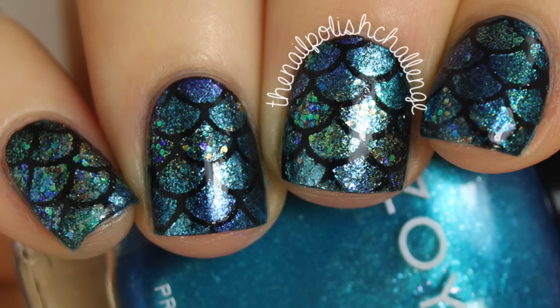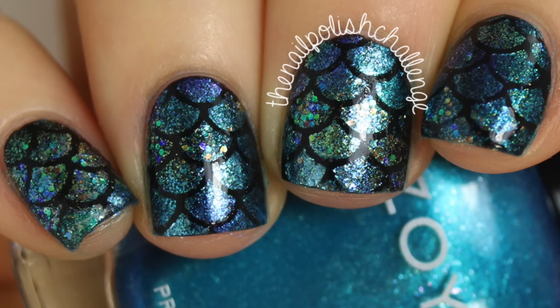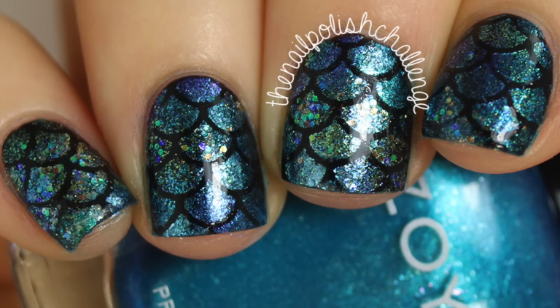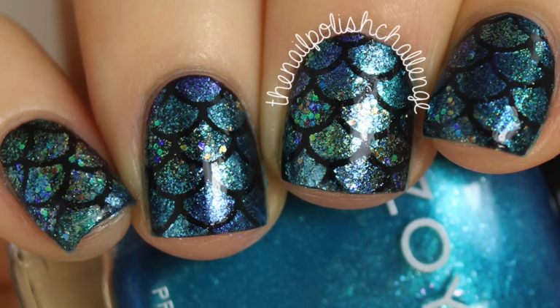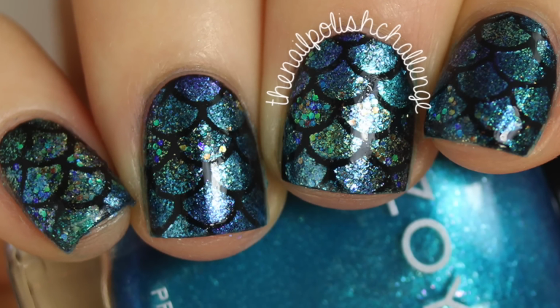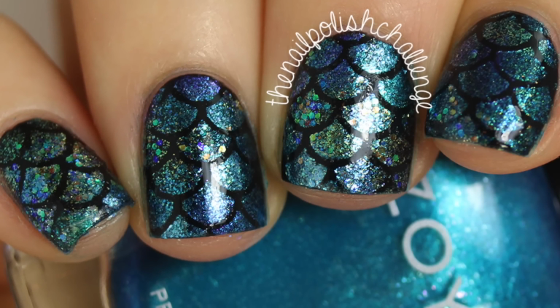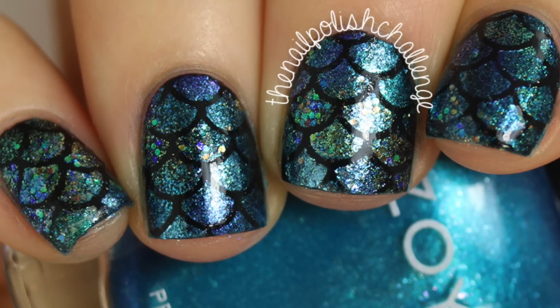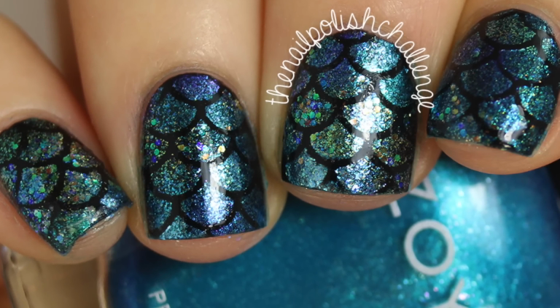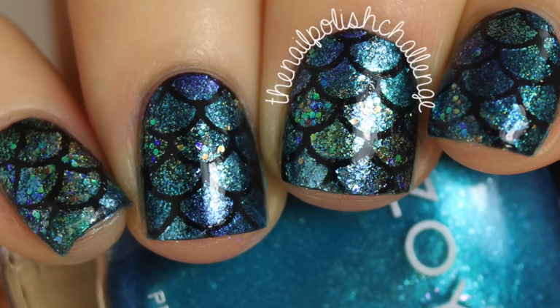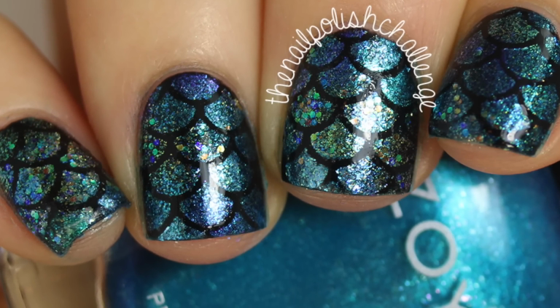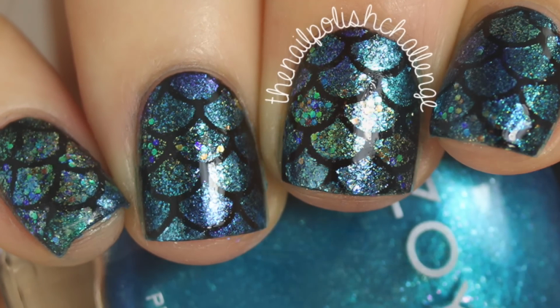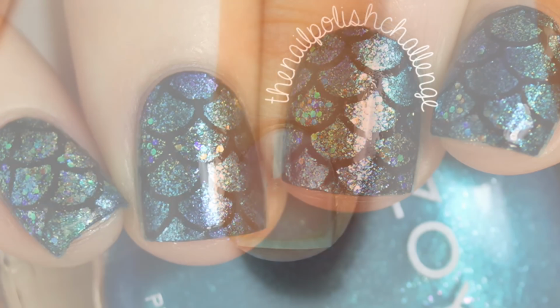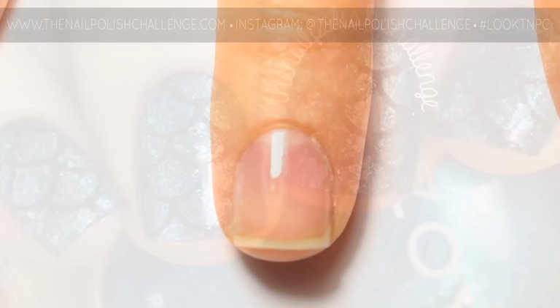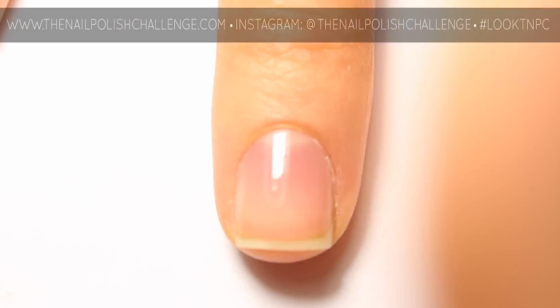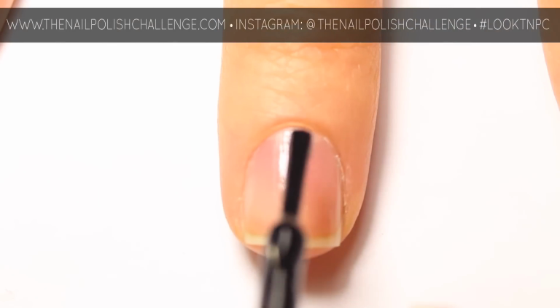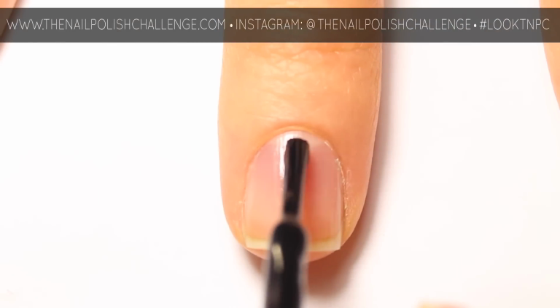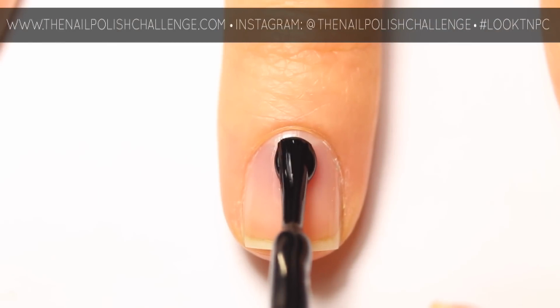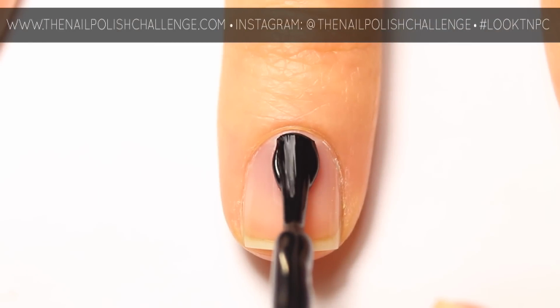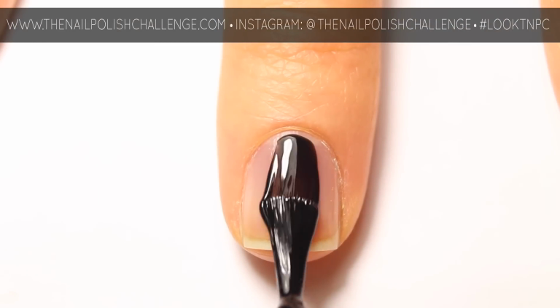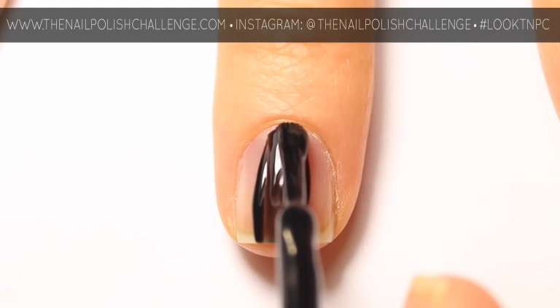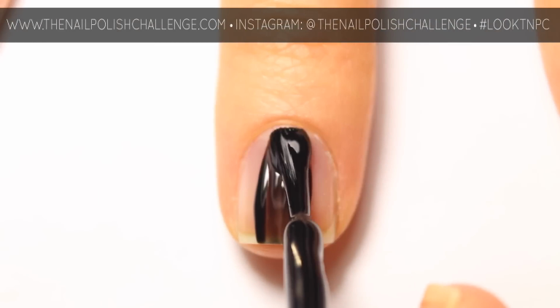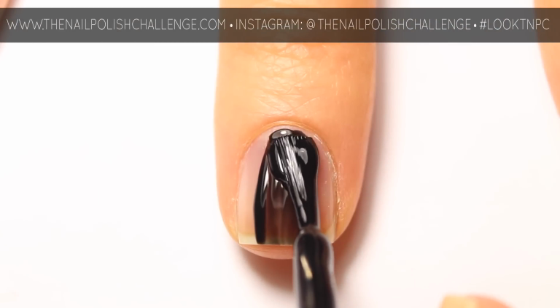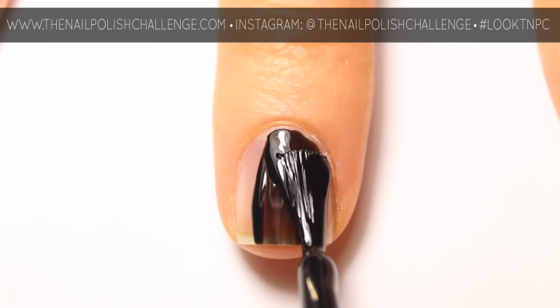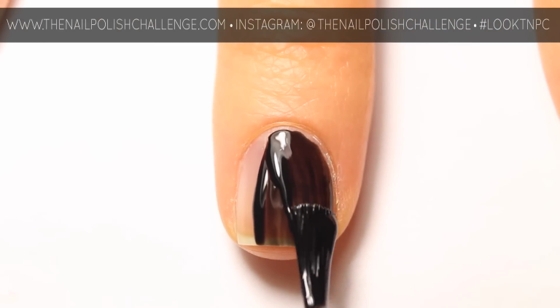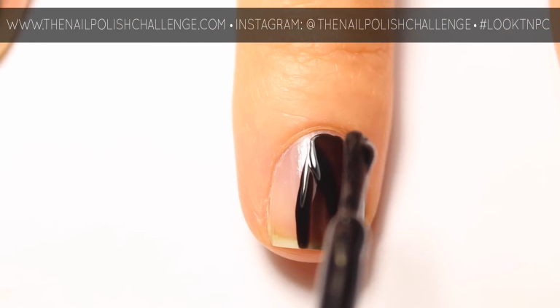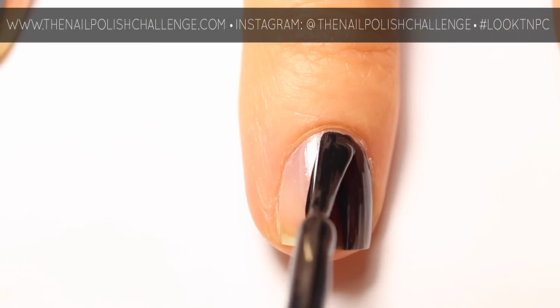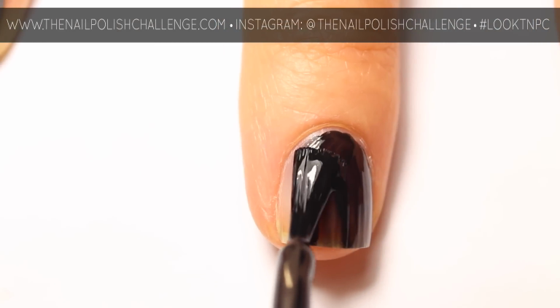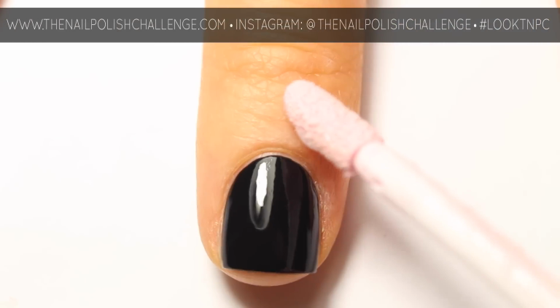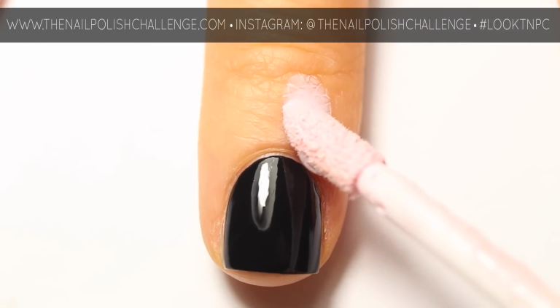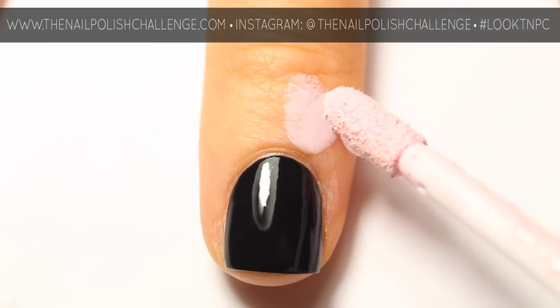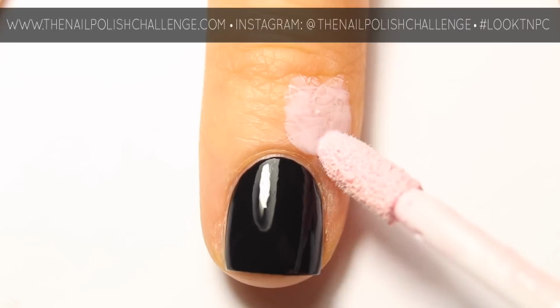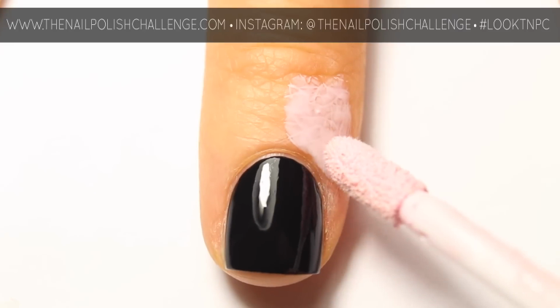Hey guys, it's the nail polish challenge, and today I'm going to show you how to do this awesome mermaid scale nail art. Start off with two coats of a black base color. If you have a liquid latex product, you can apply it now for easy cleanup later.